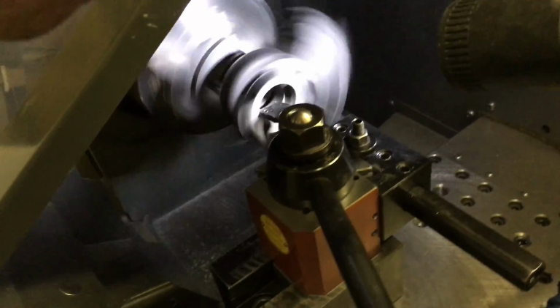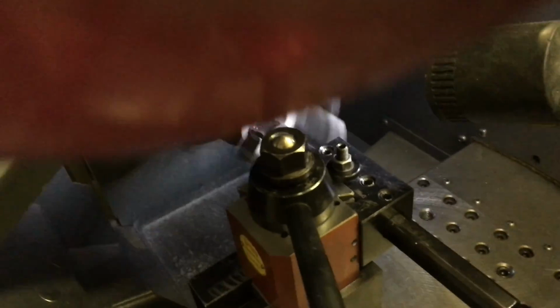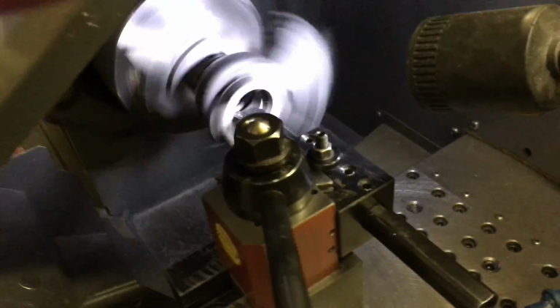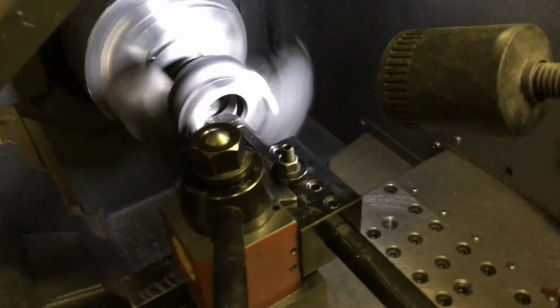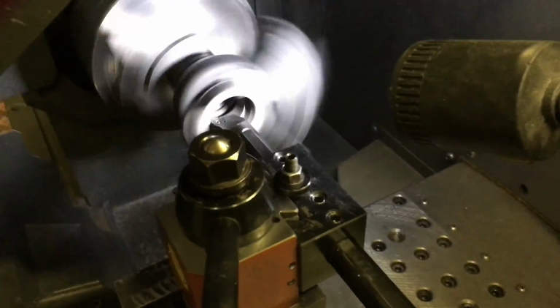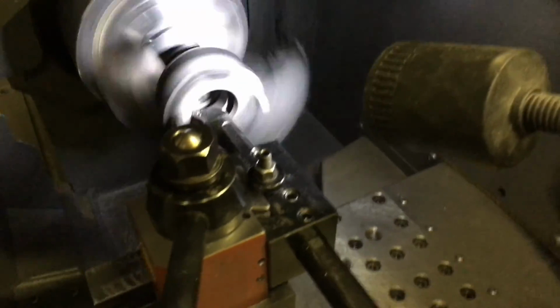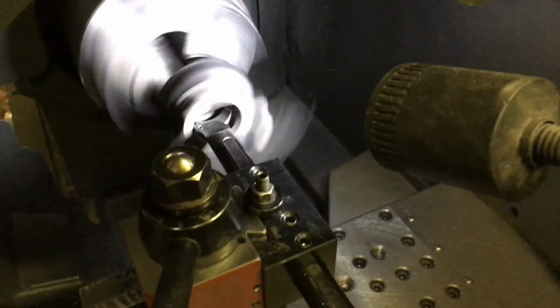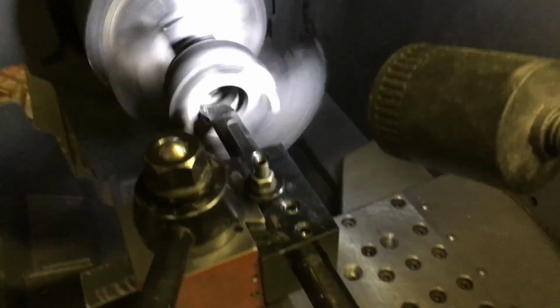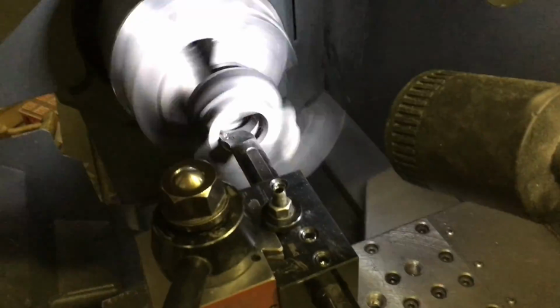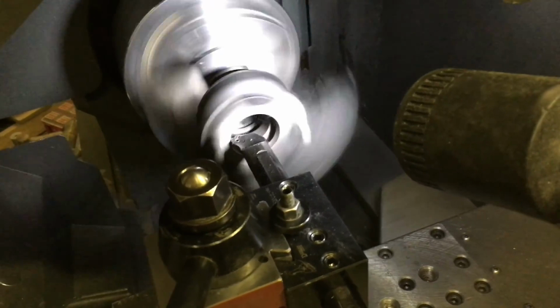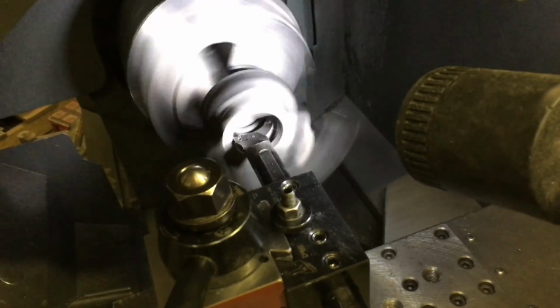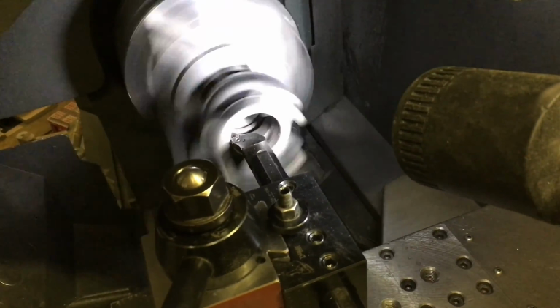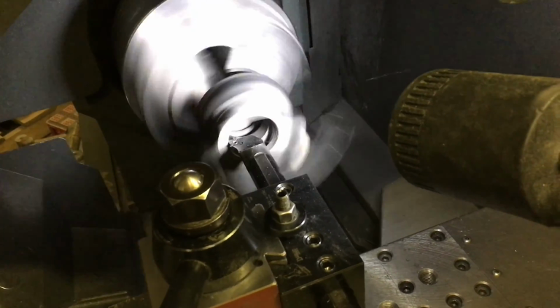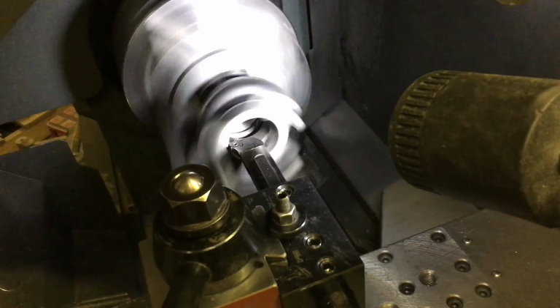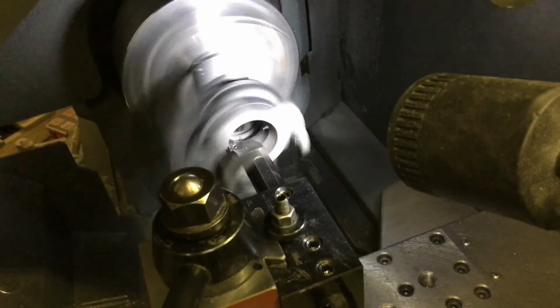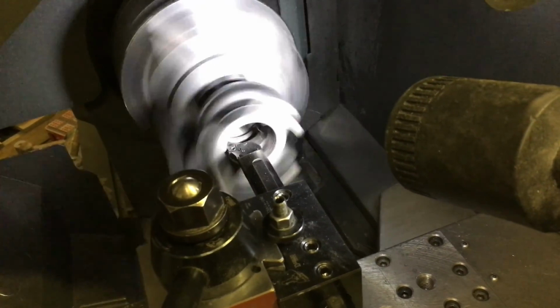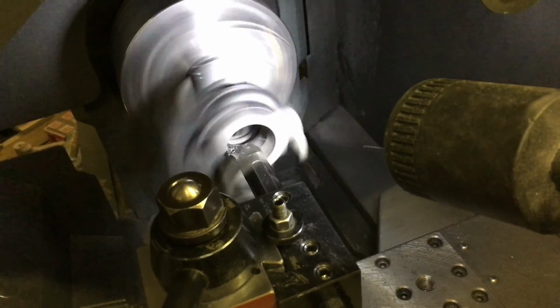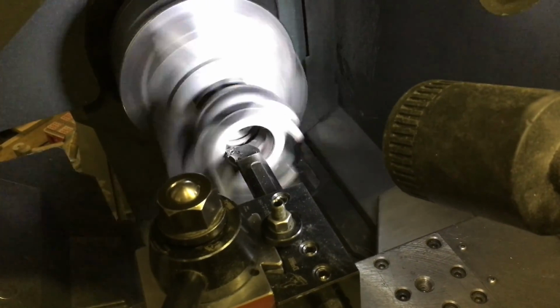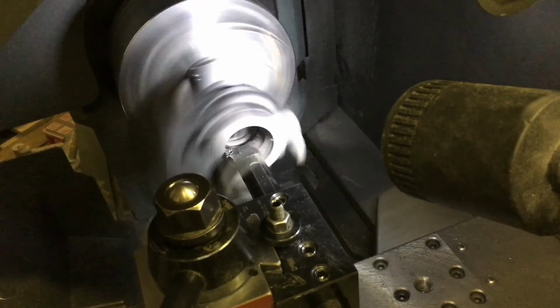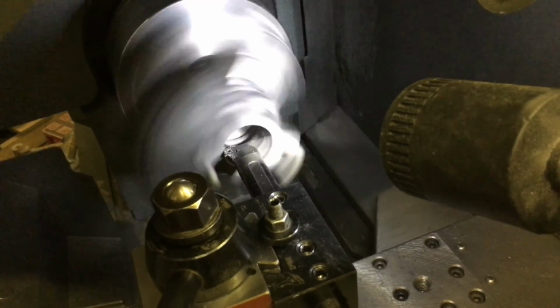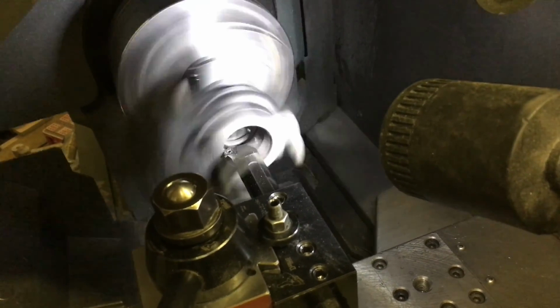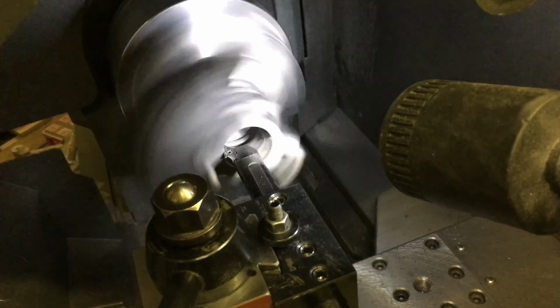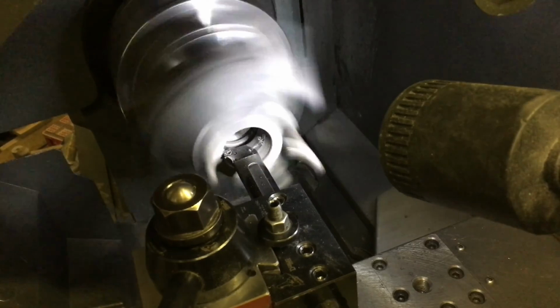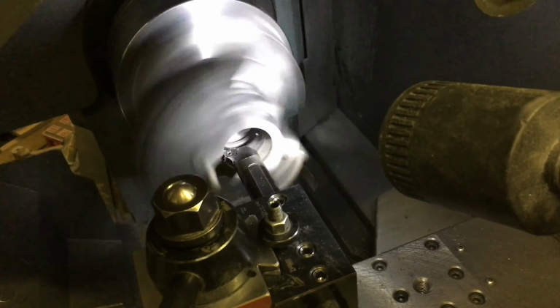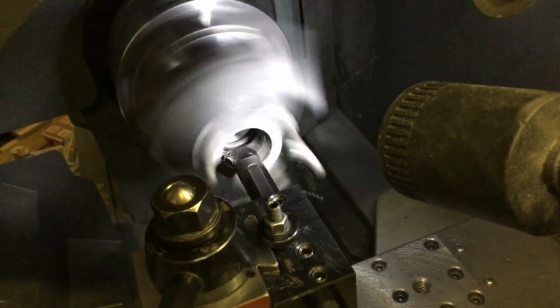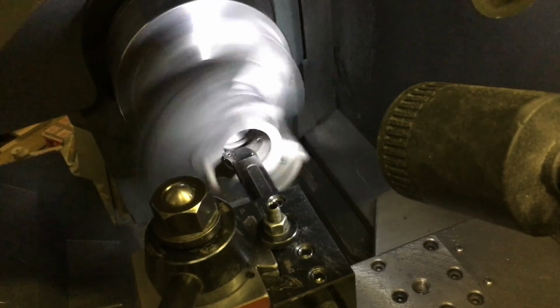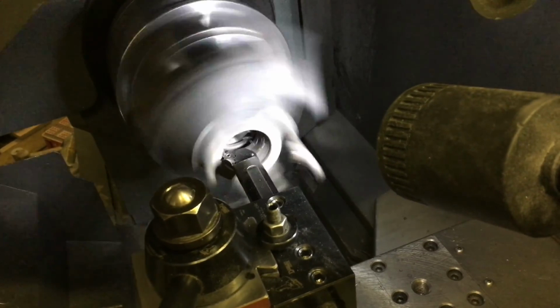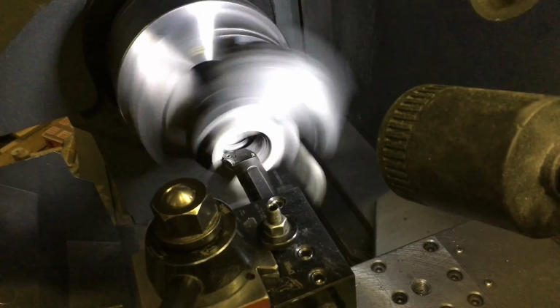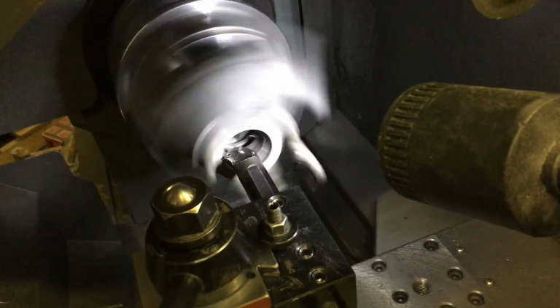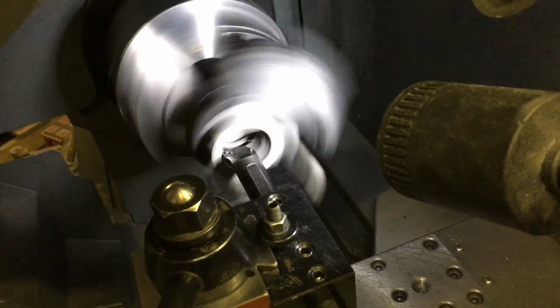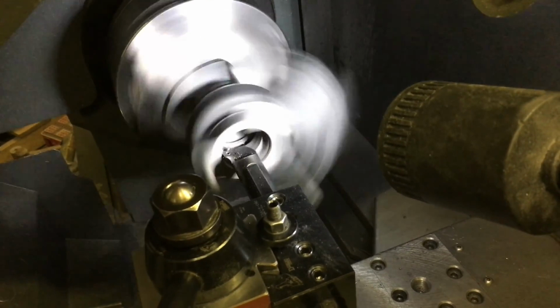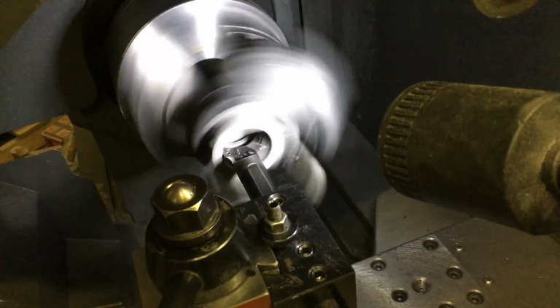In this part of the video I'm machining the outlet of the turbine housing. This will allow me to hold the turbine housing on the opposite side so that I can machine it for the turbine wheel.